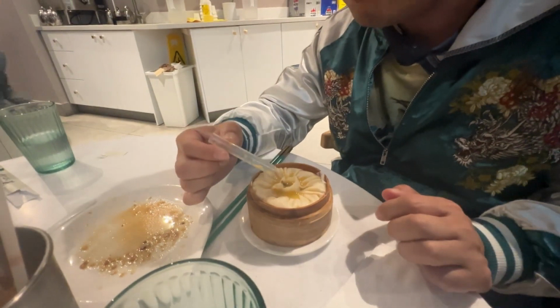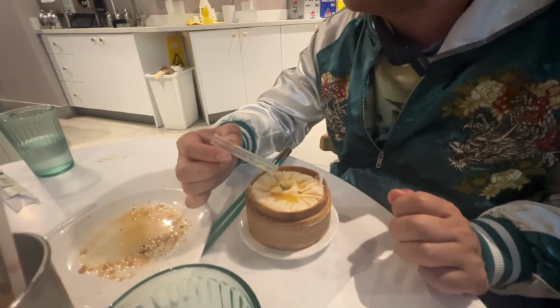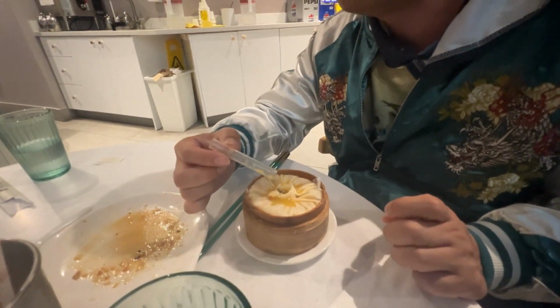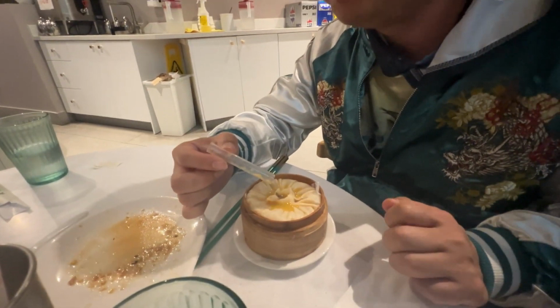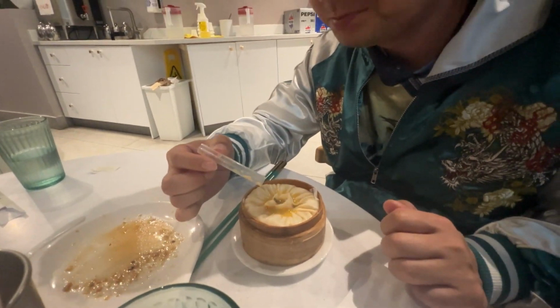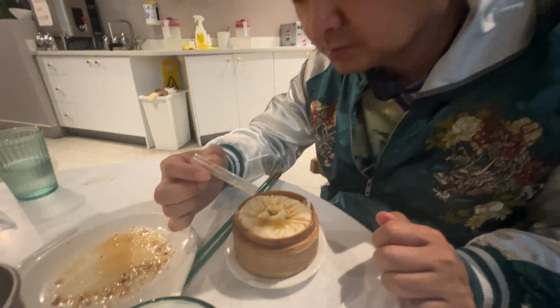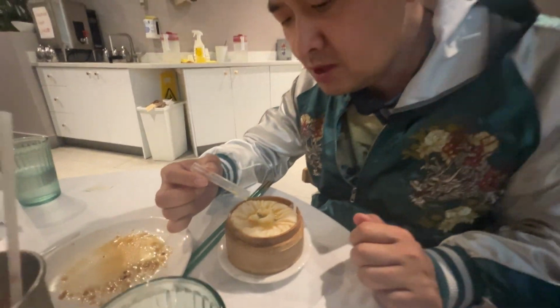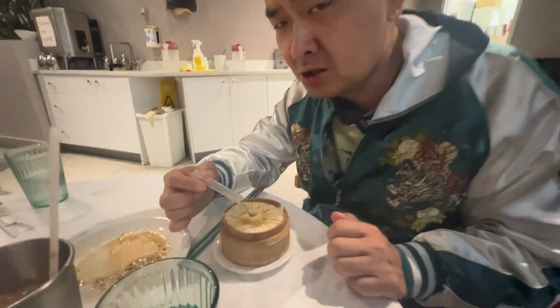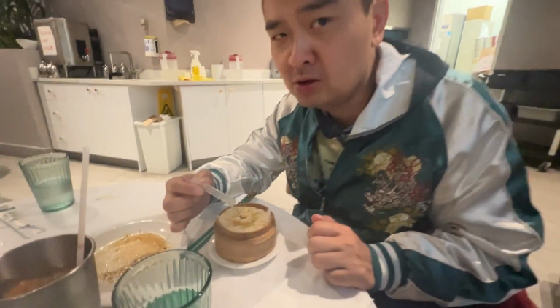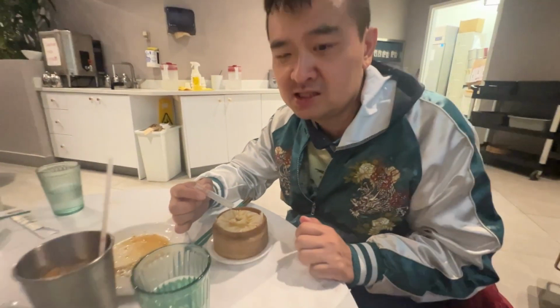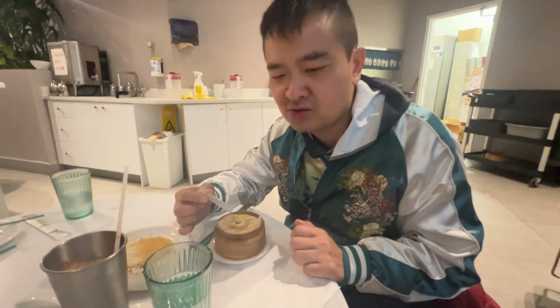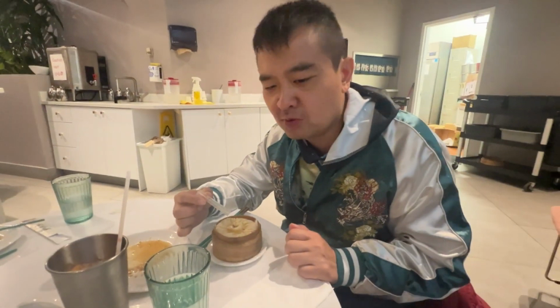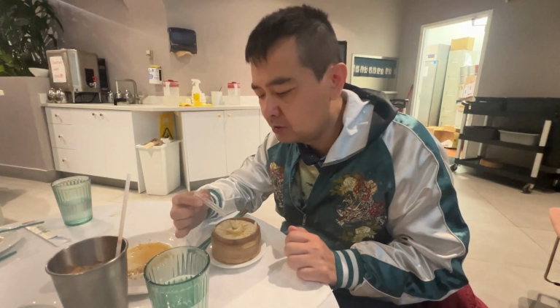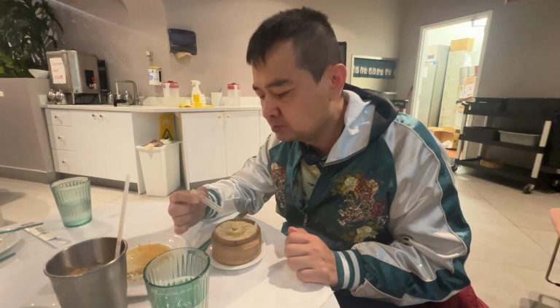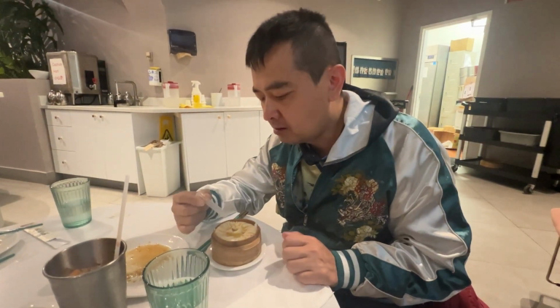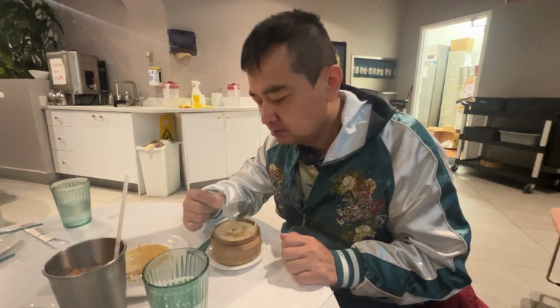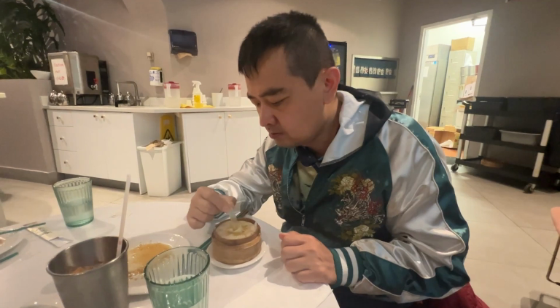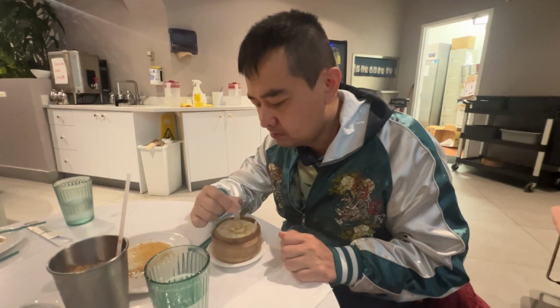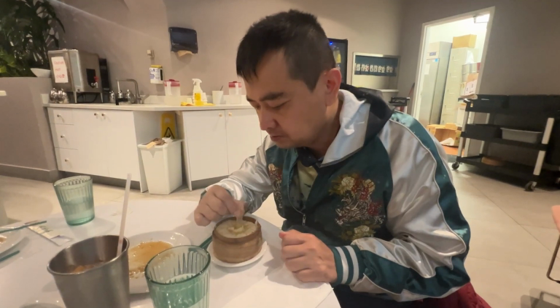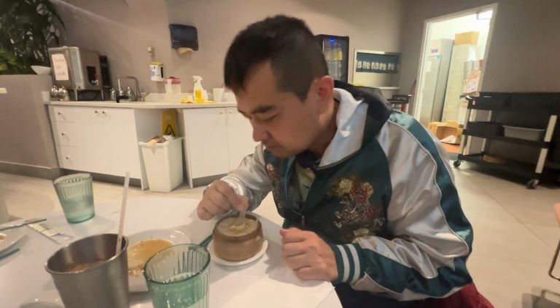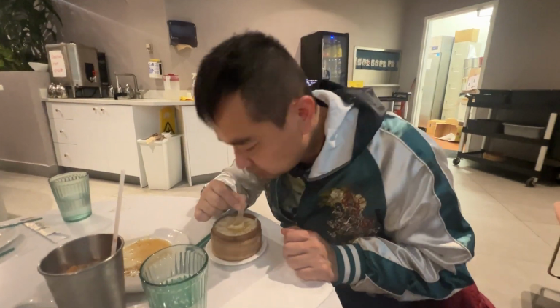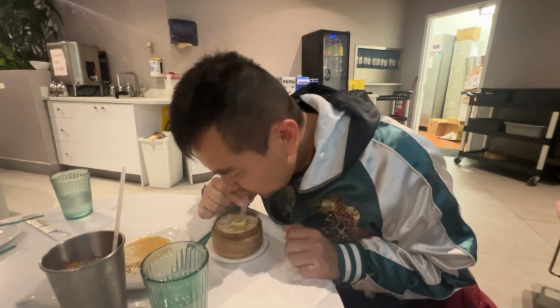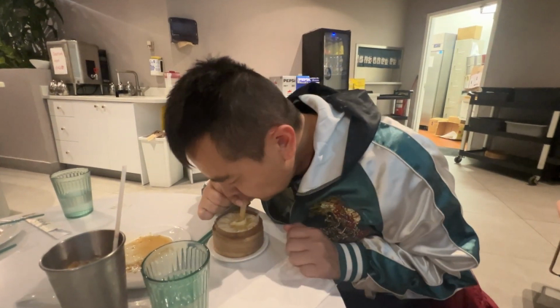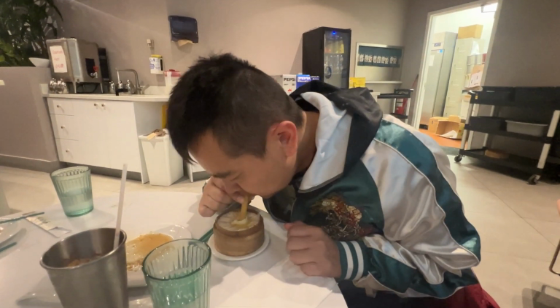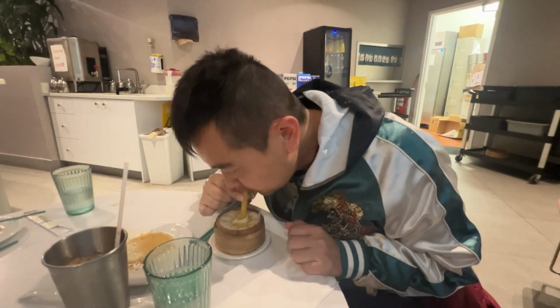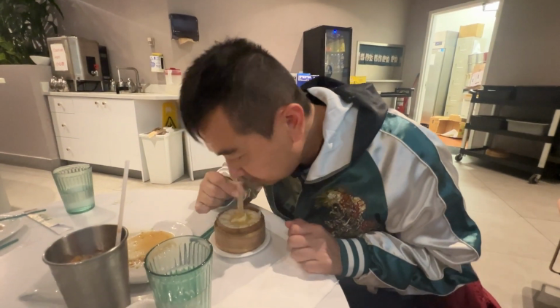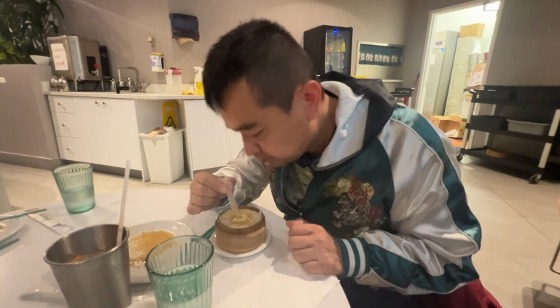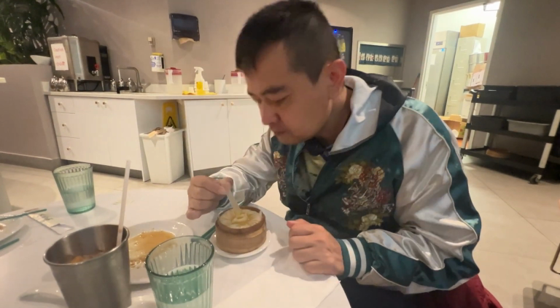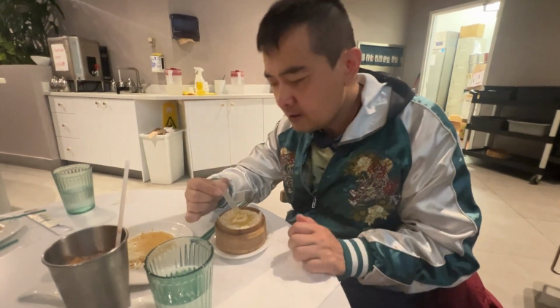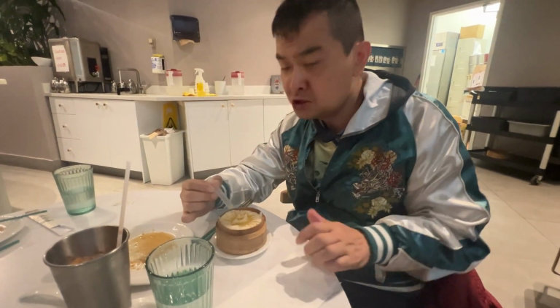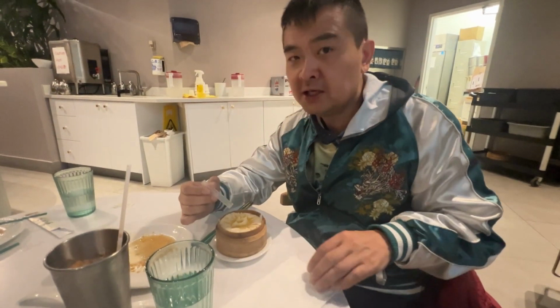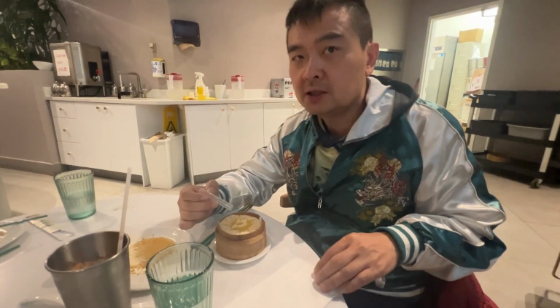Oh yeah. You can totally taste the crab roast. Is it the best dumpling you ever had? Tonight, yeah.